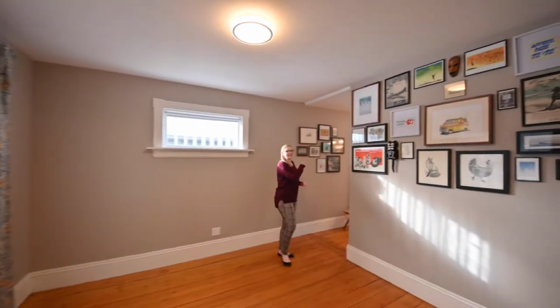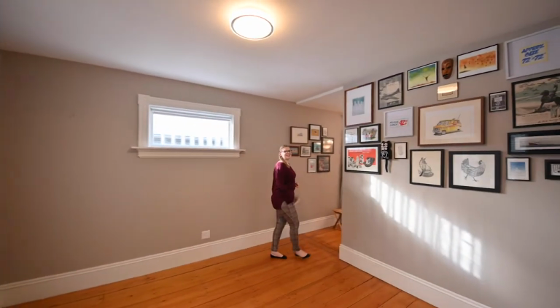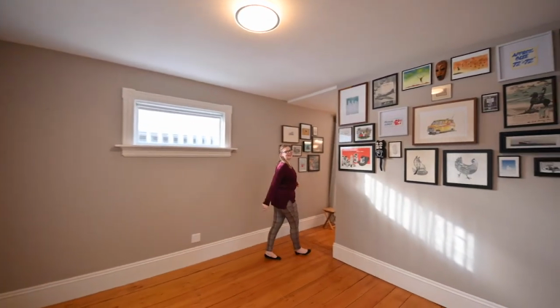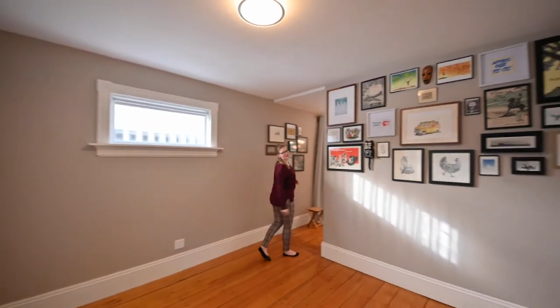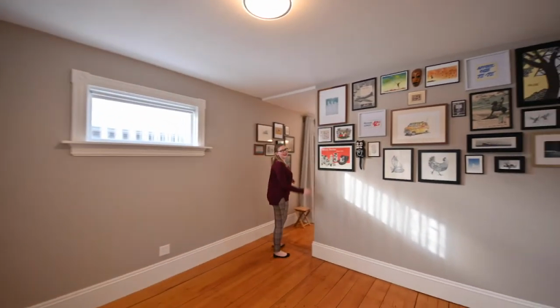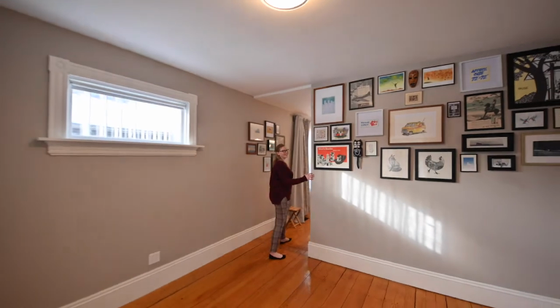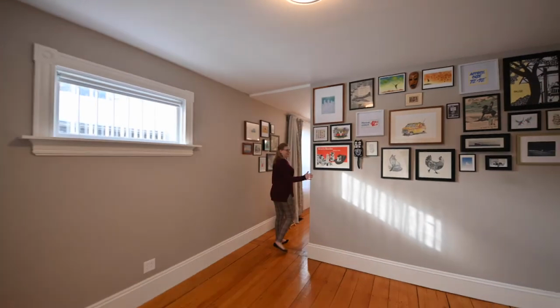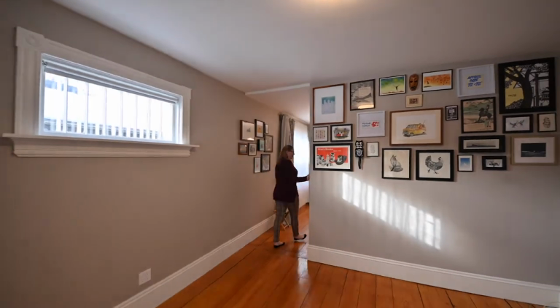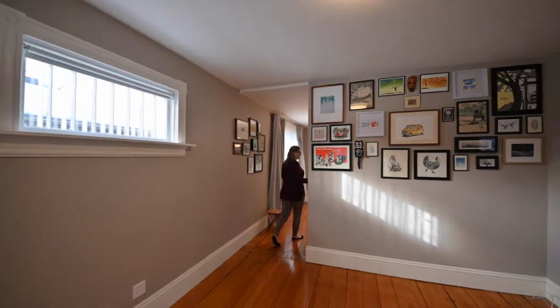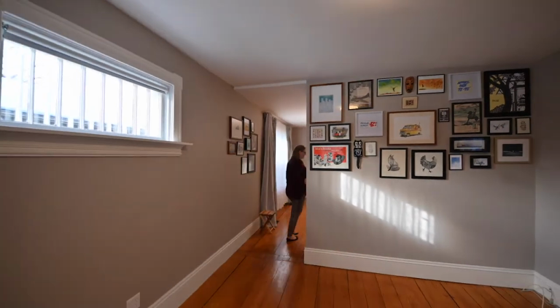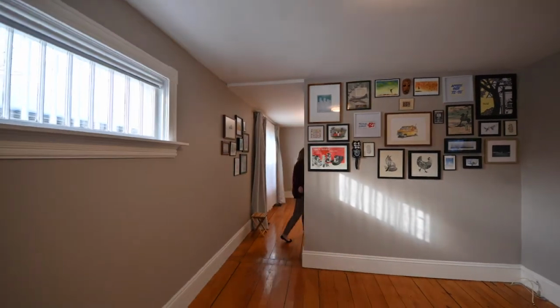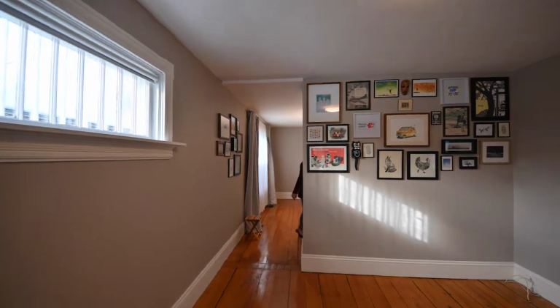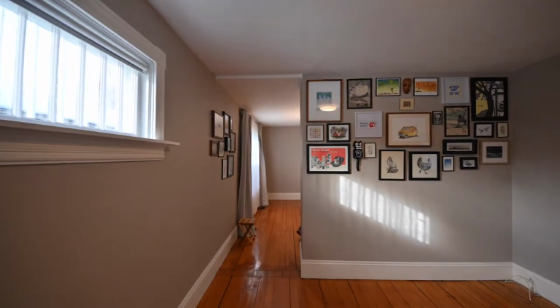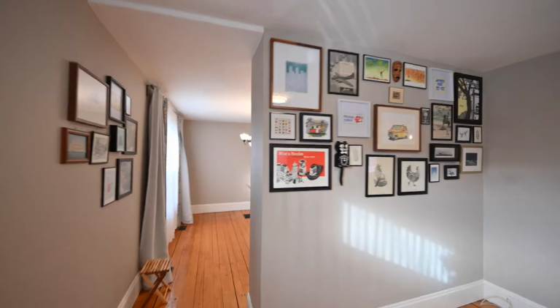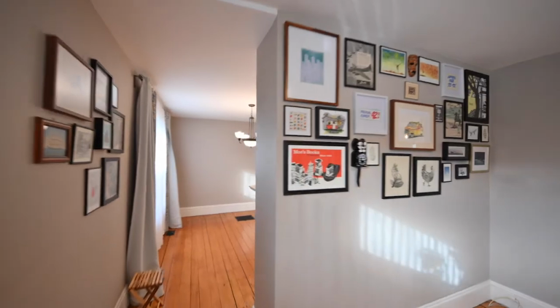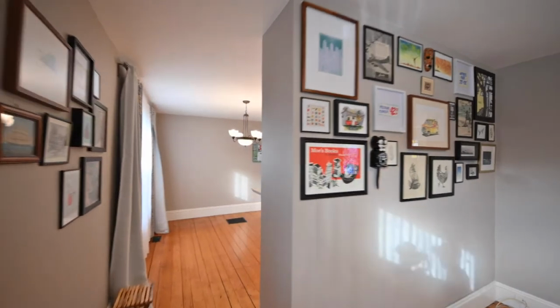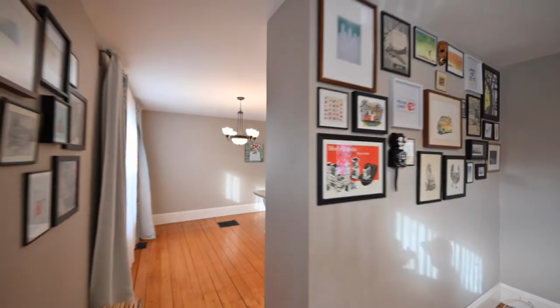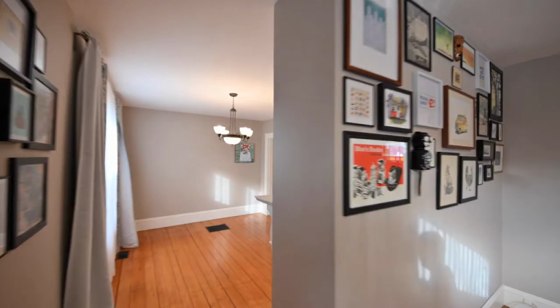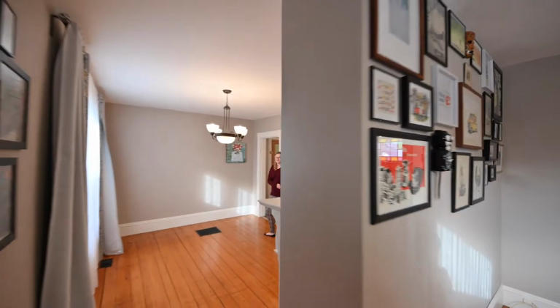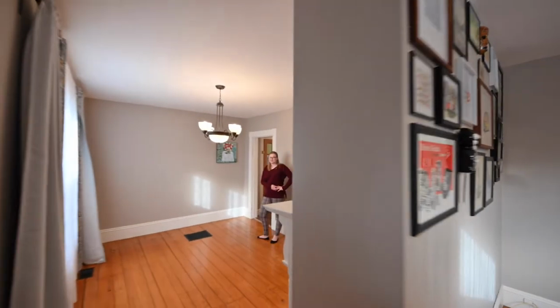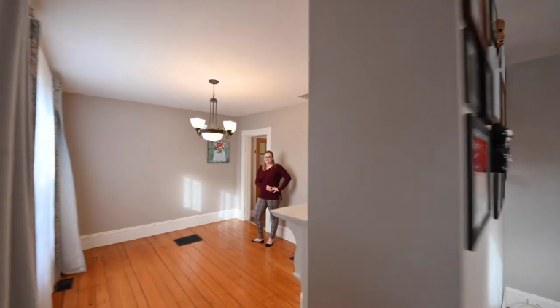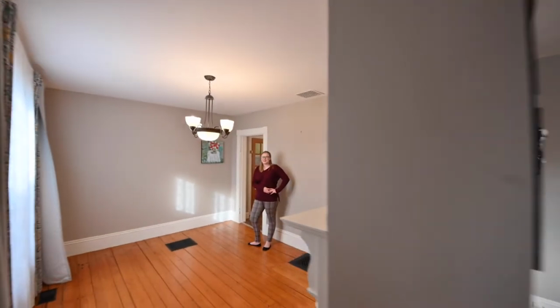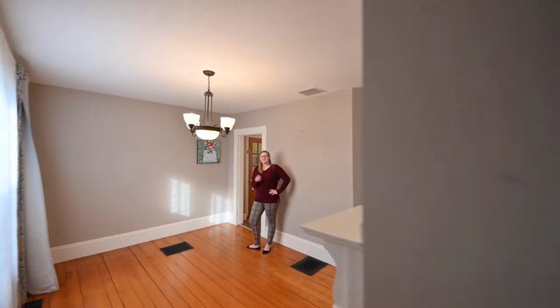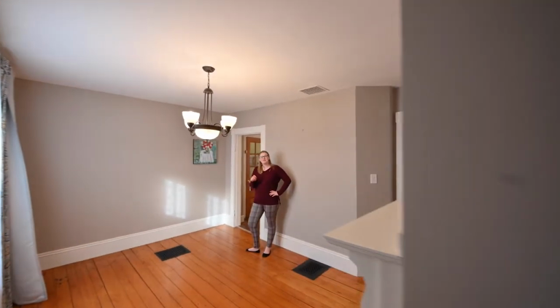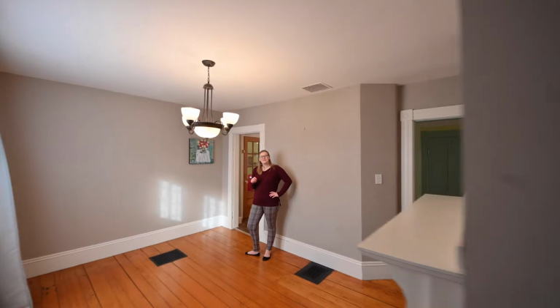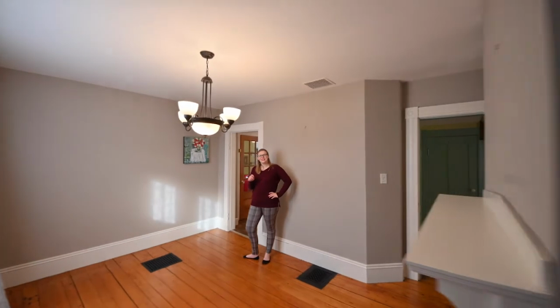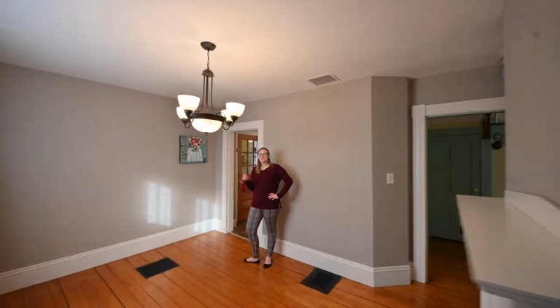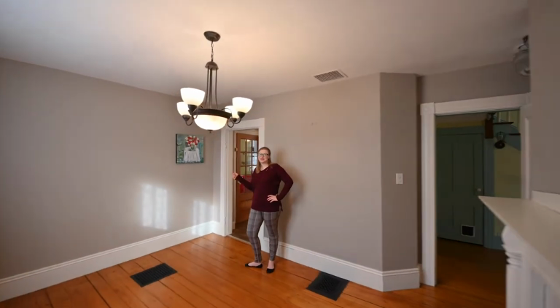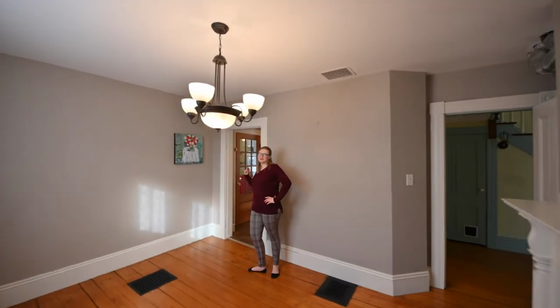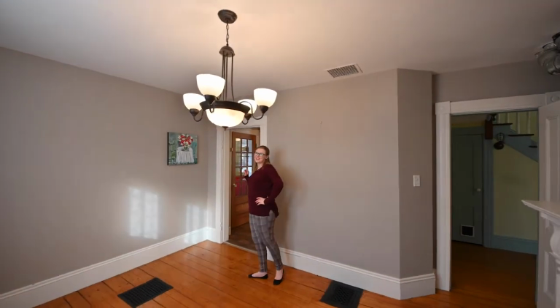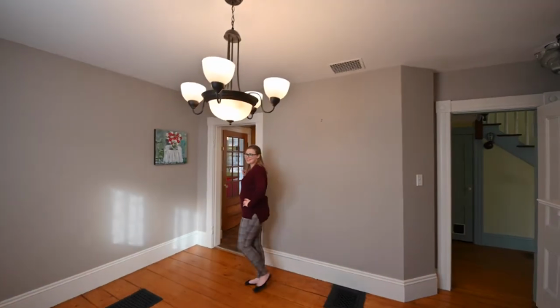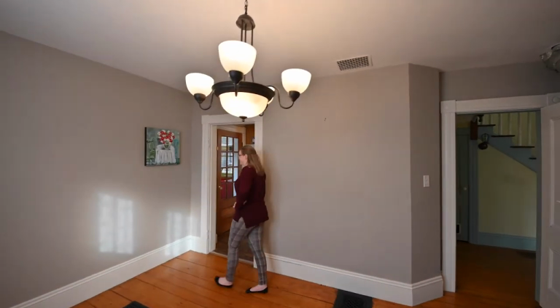Let's check out the formal dining room. From the formal dining room we can go straight into the kitchen.